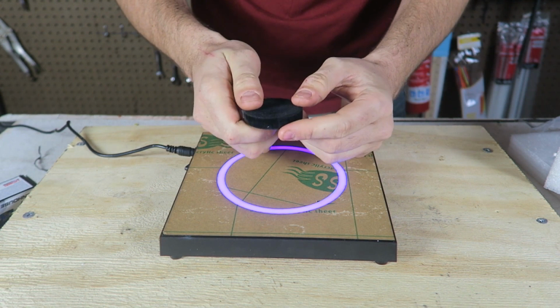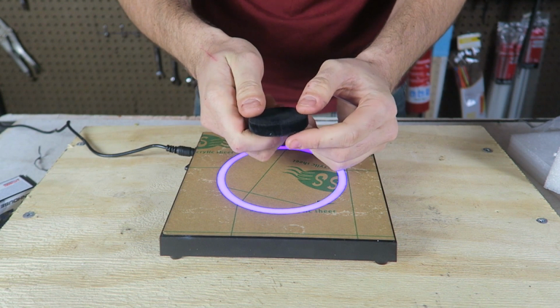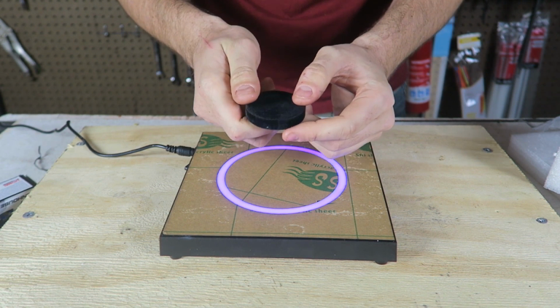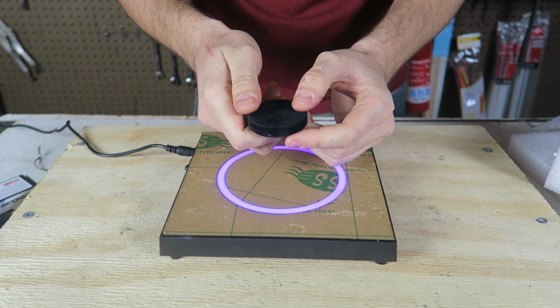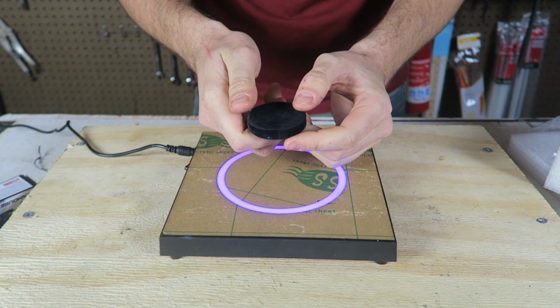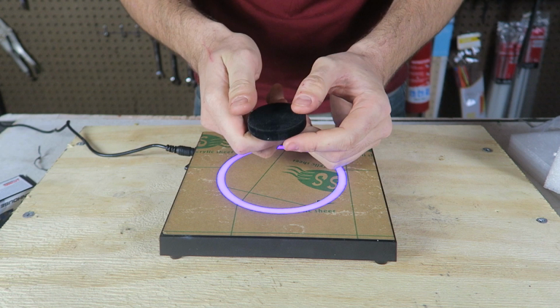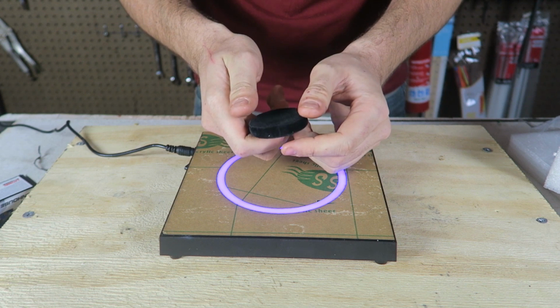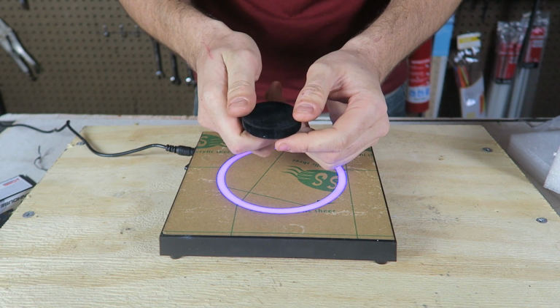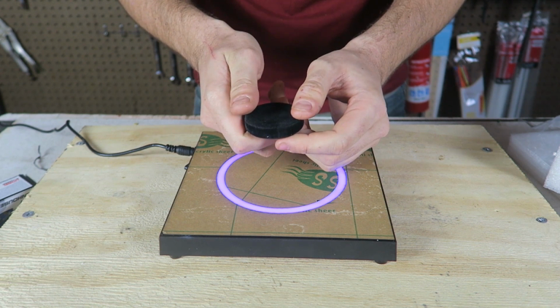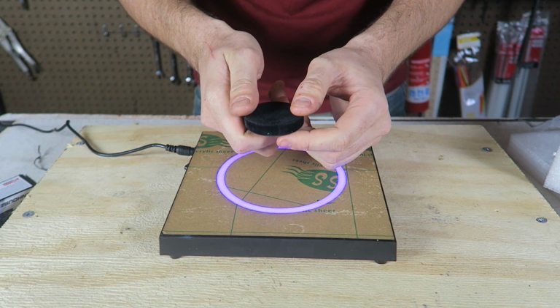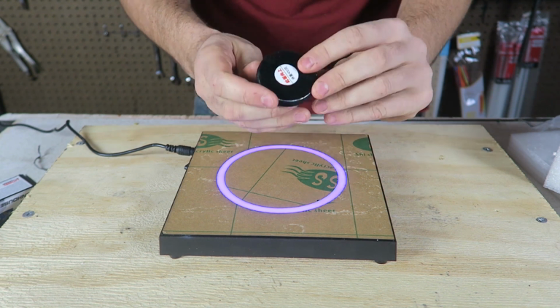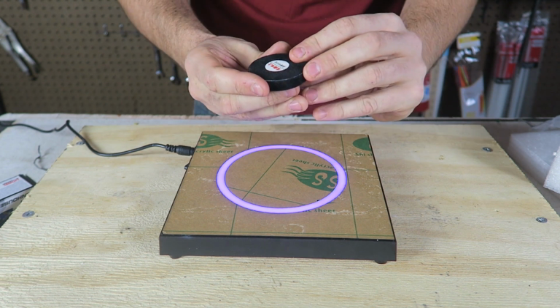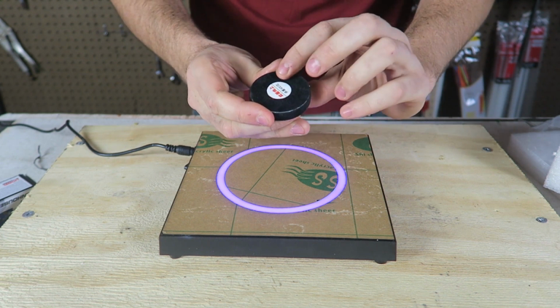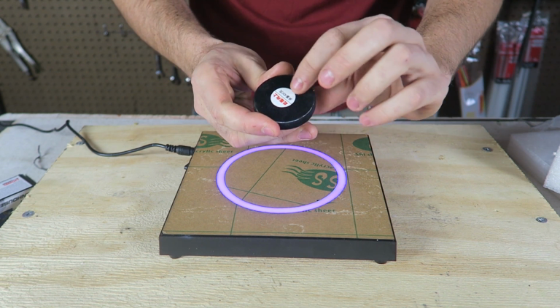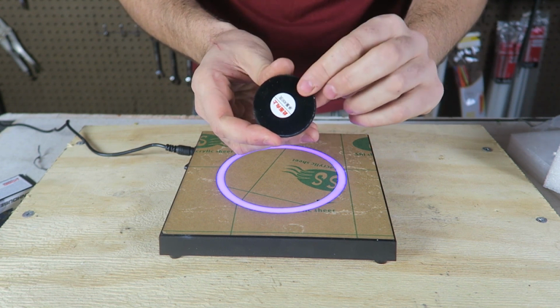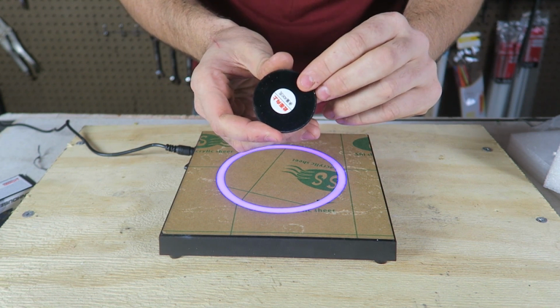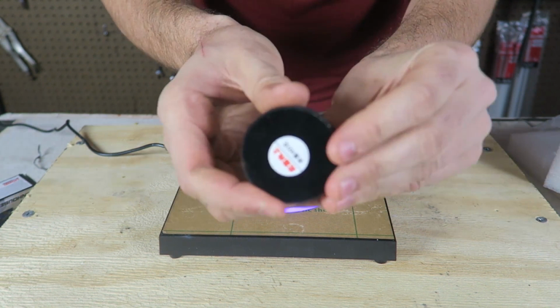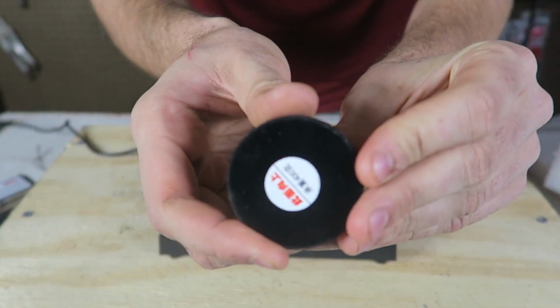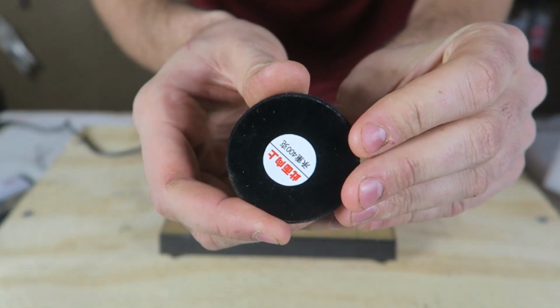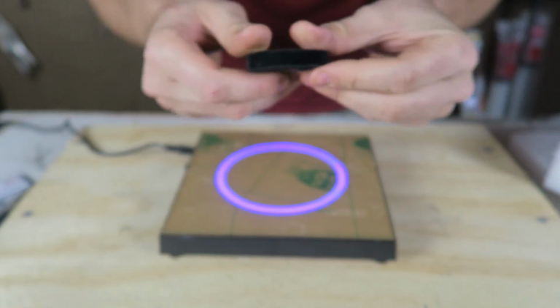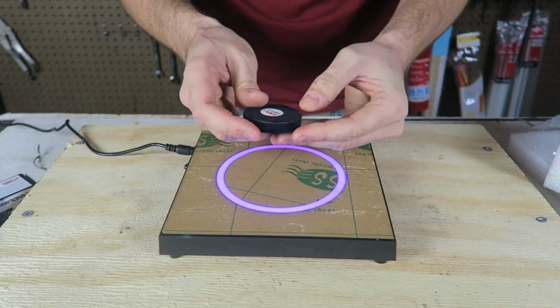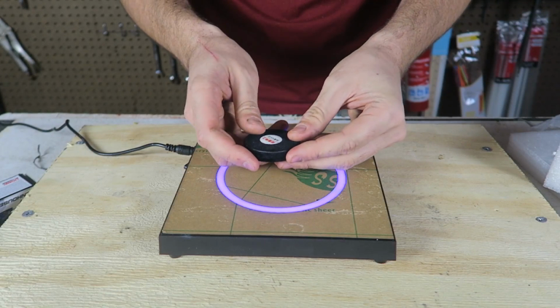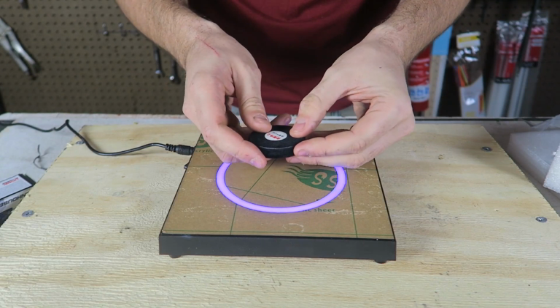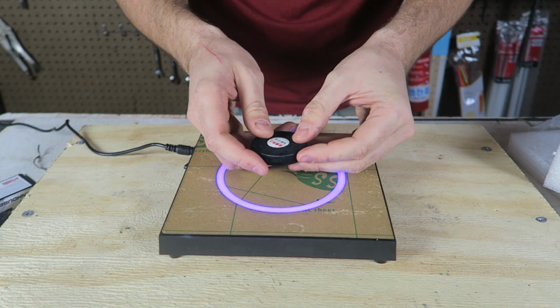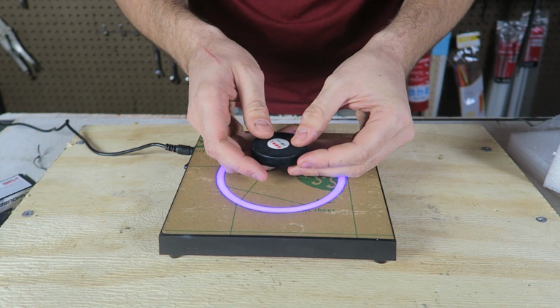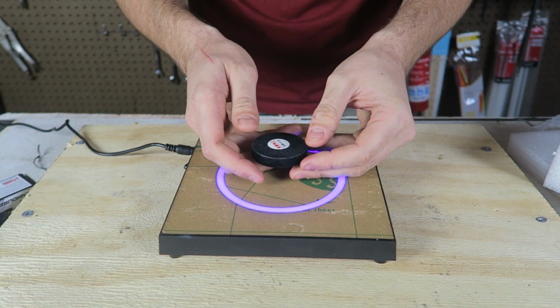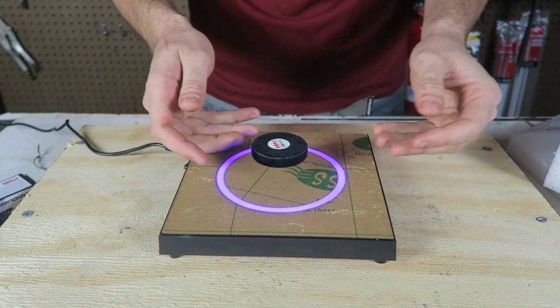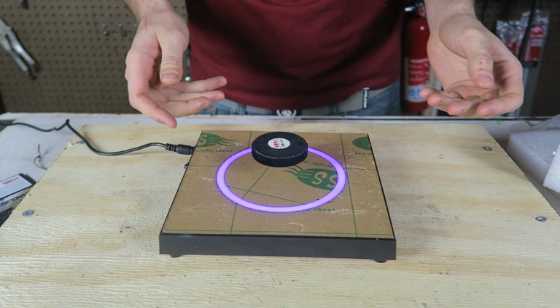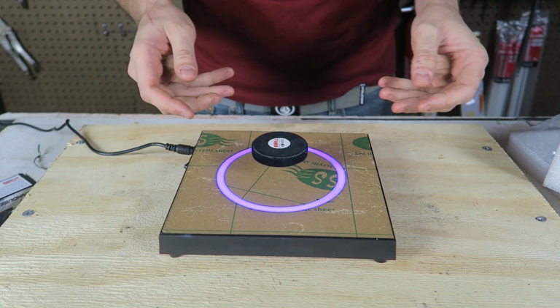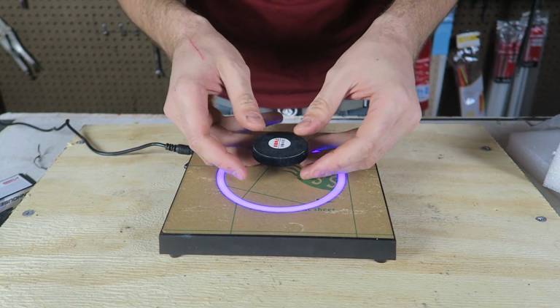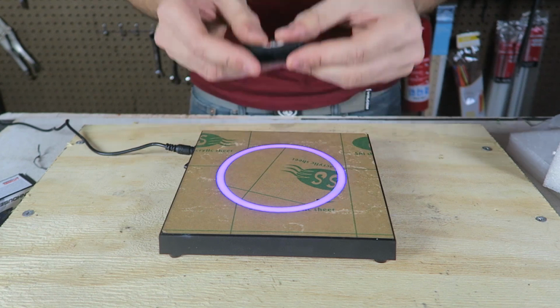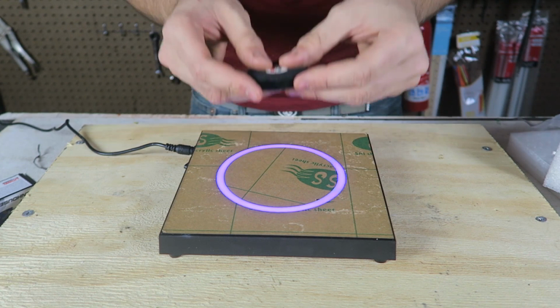I wonder which side up I'm supposed to hold it. Maybe I'm holding it upside down. I don't understand what it says over here. Whoa! That's actually super easy.